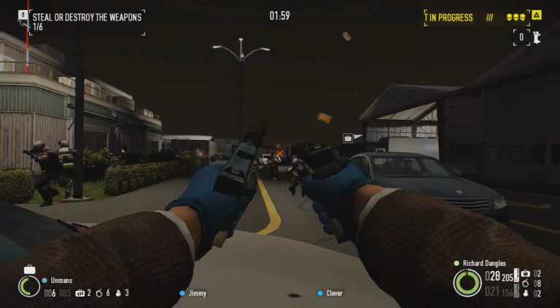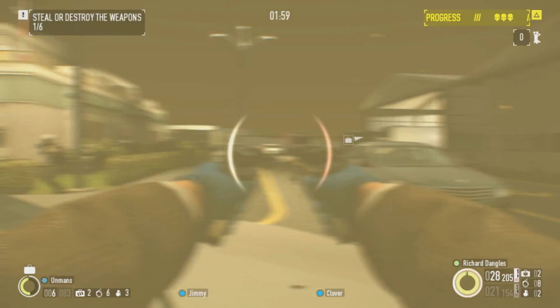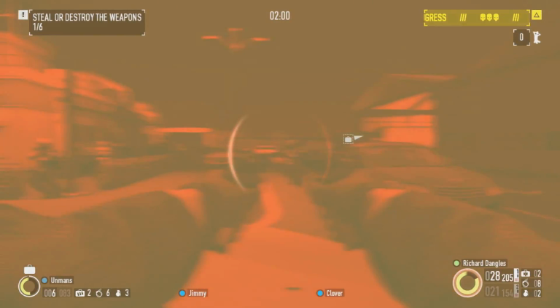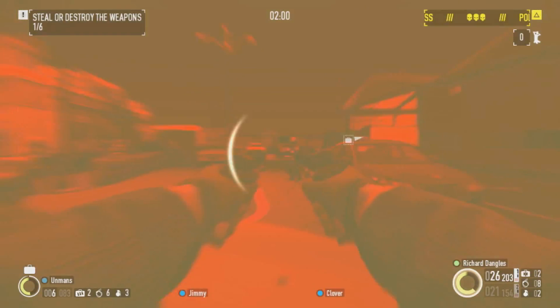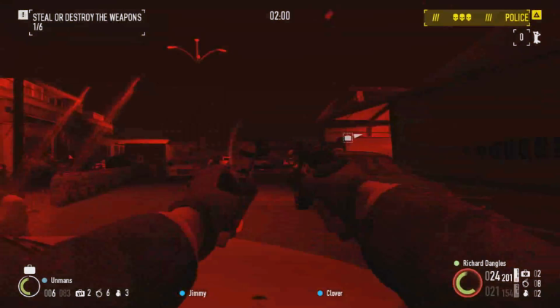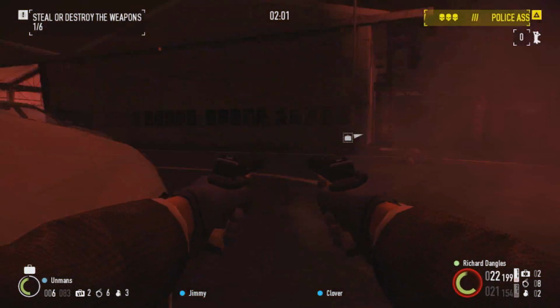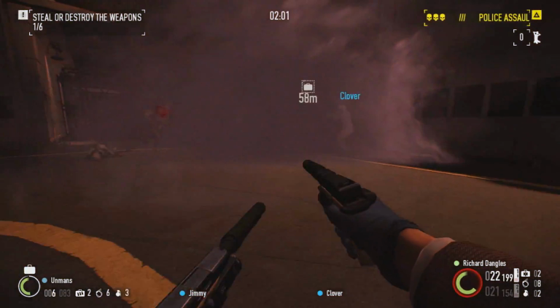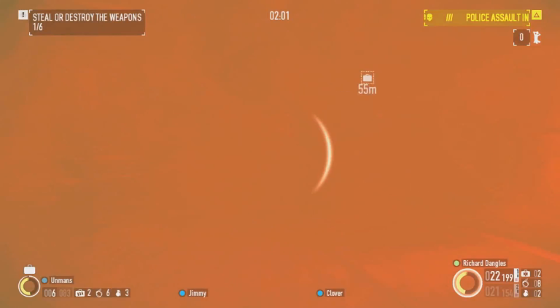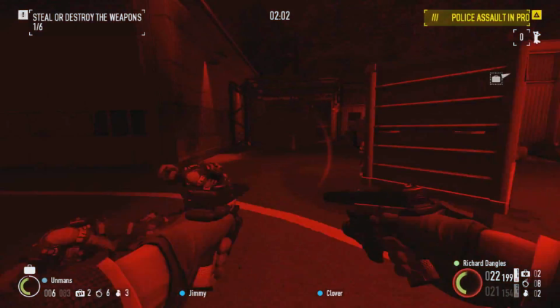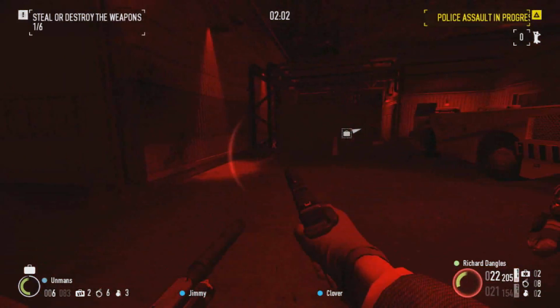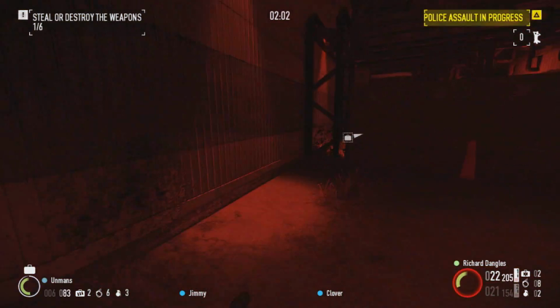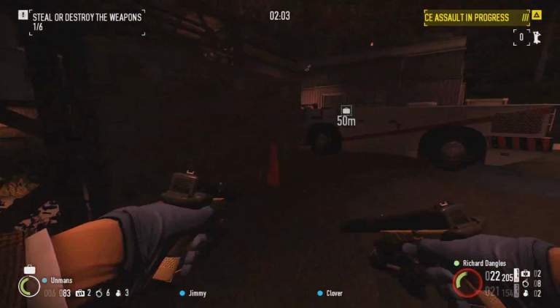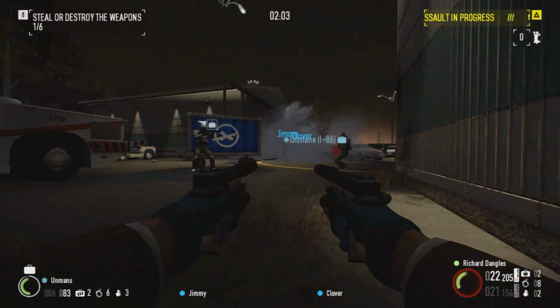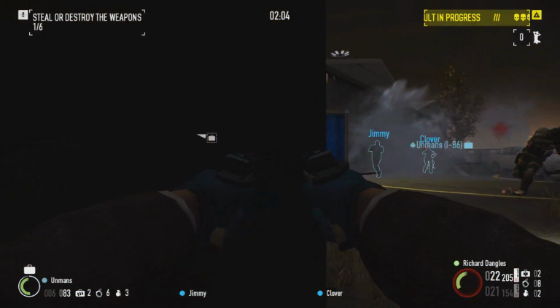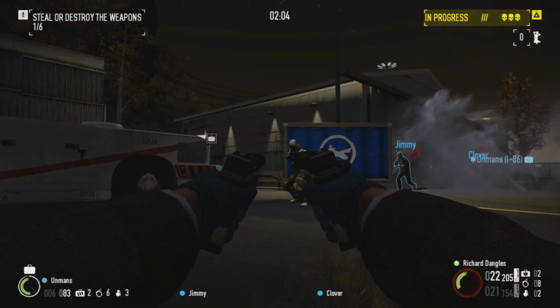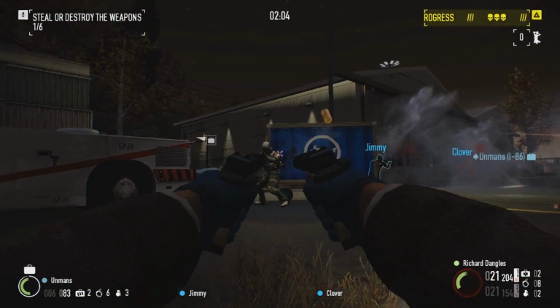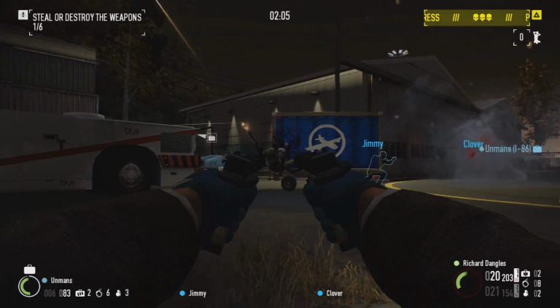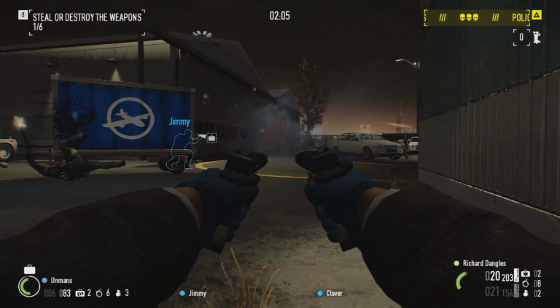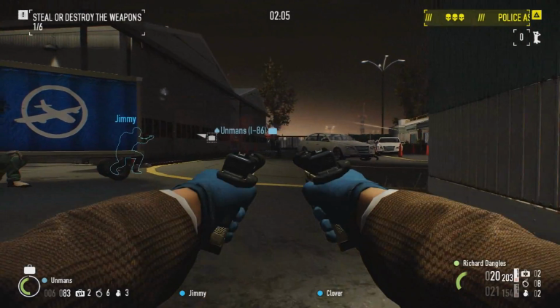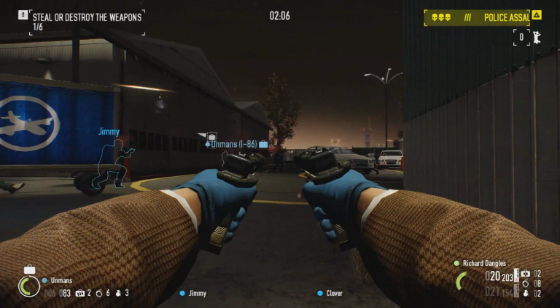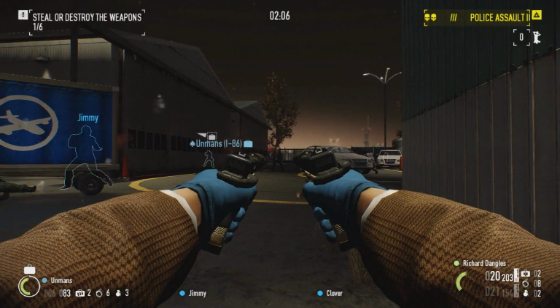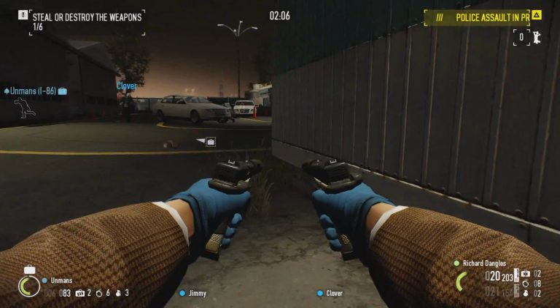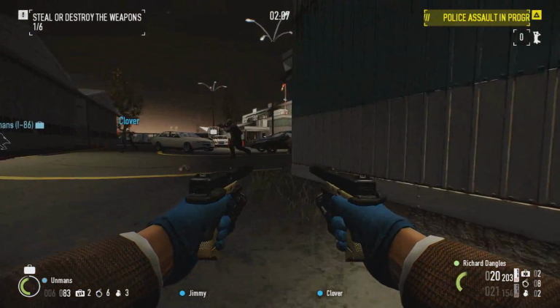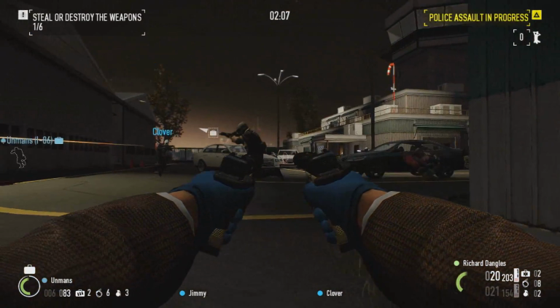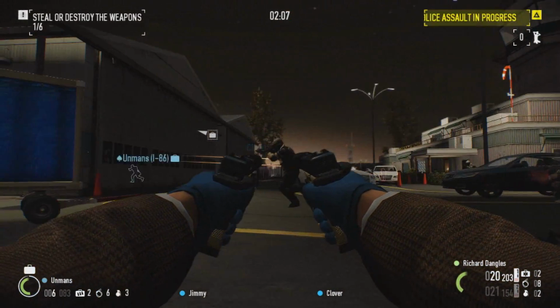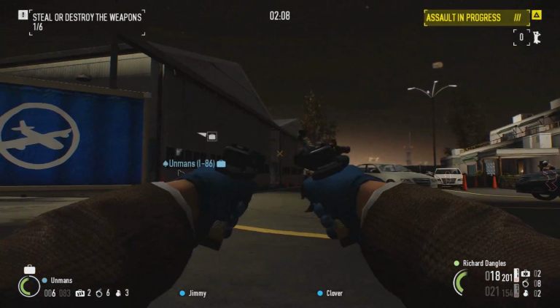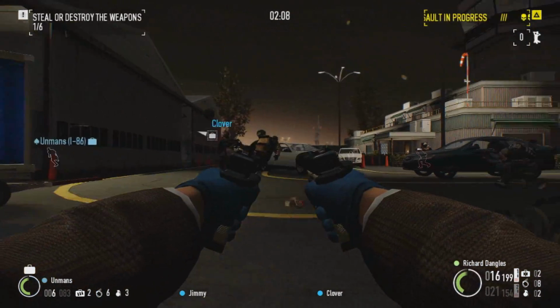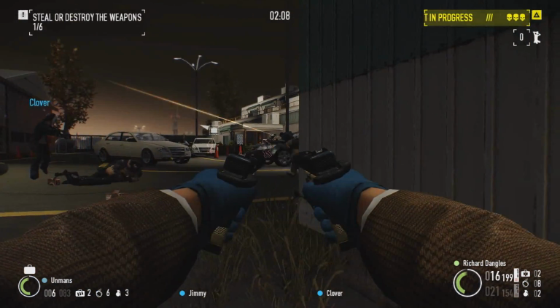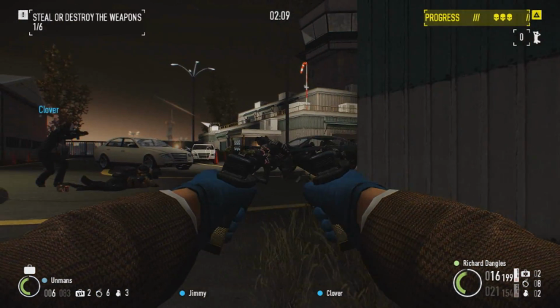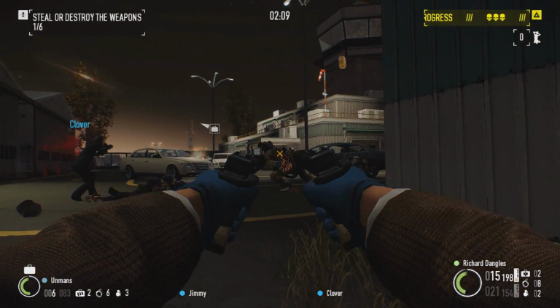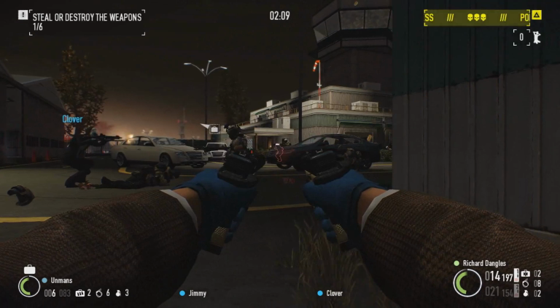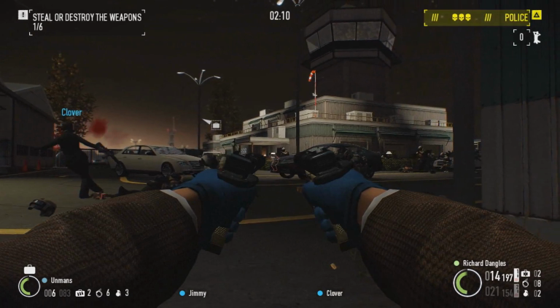Like the Glock 19, they chamber the 9x19mm Parabellum round, and while not as powerful as the Glock 21 or Glock 22, they still provide an adequate amount of stopping power.